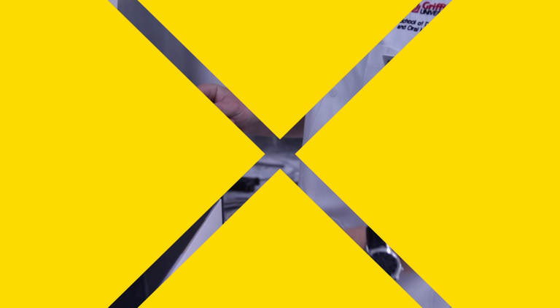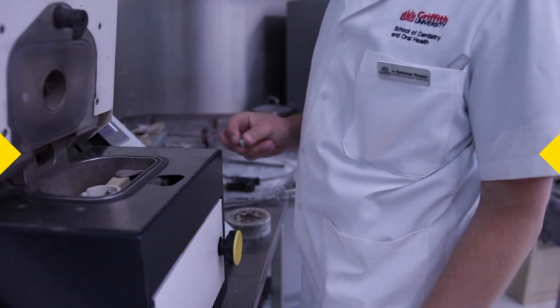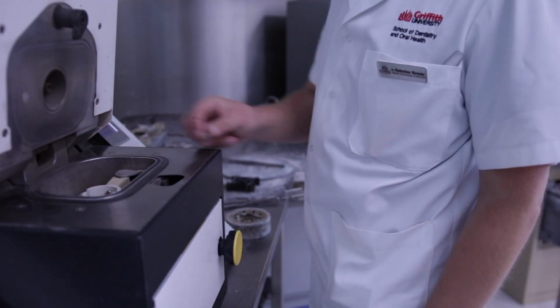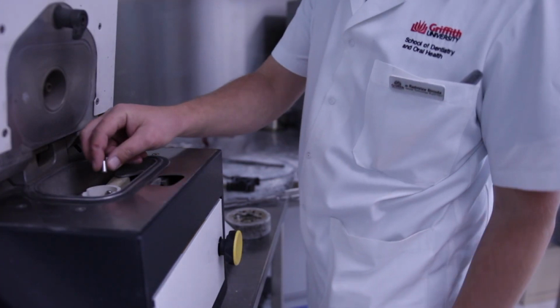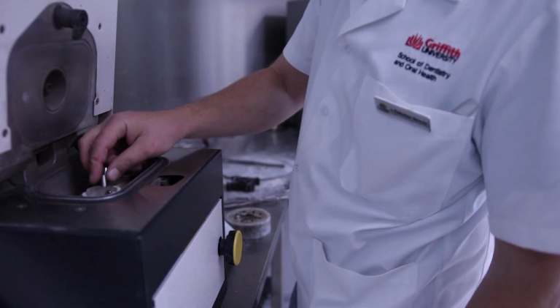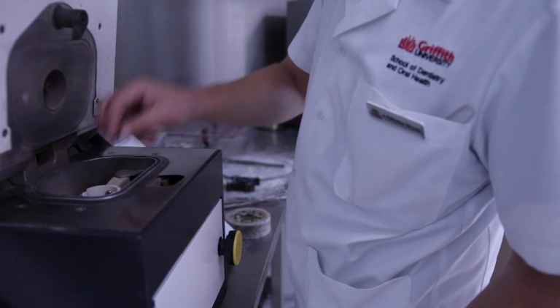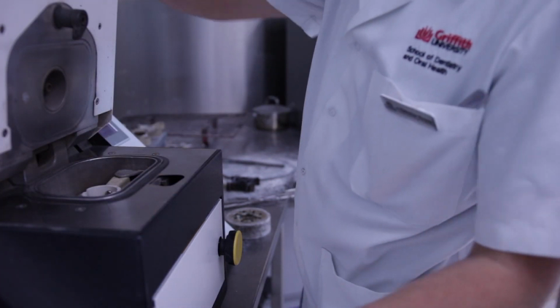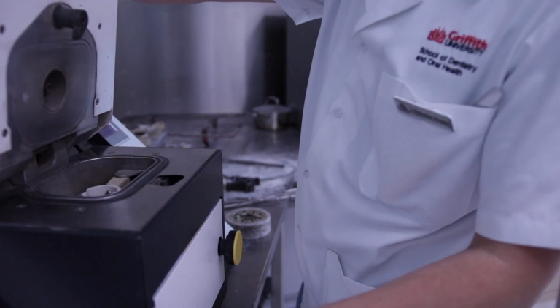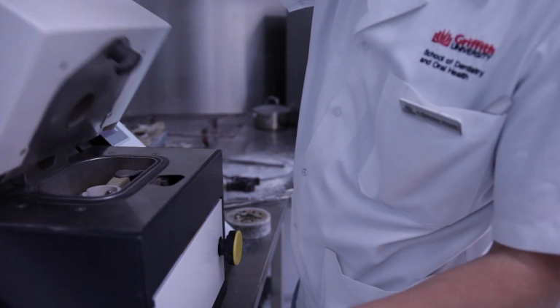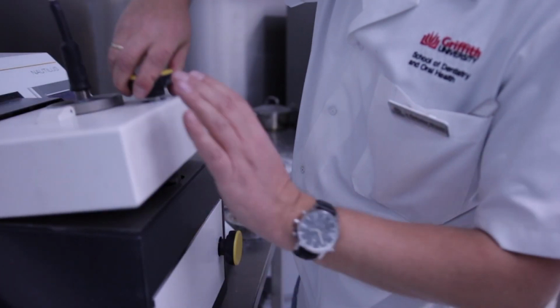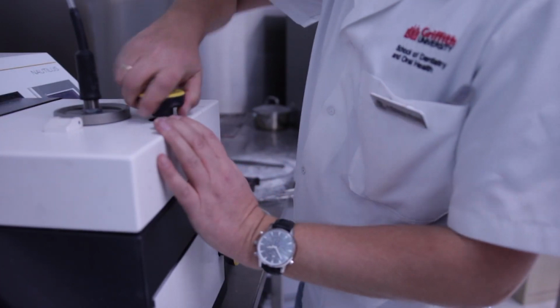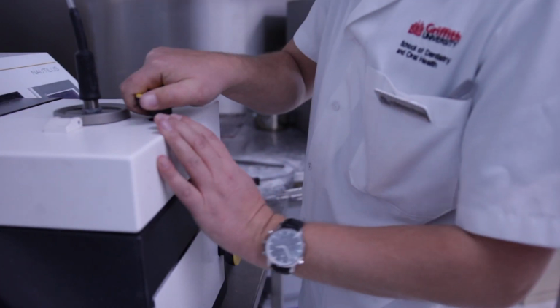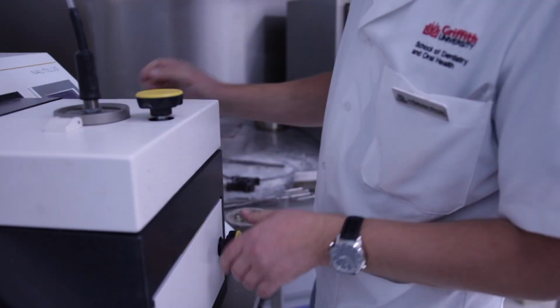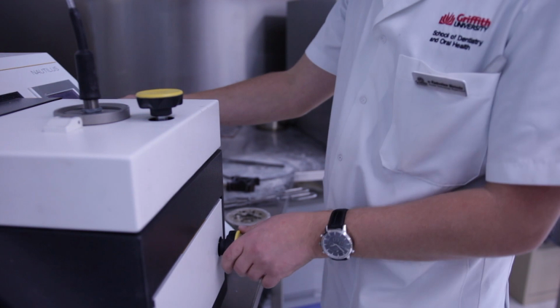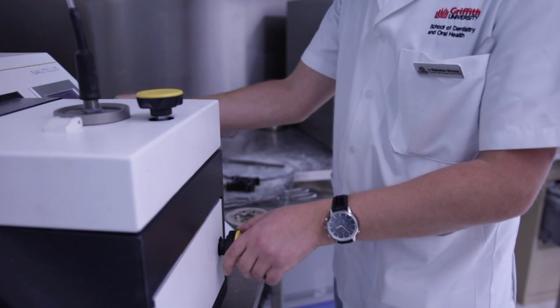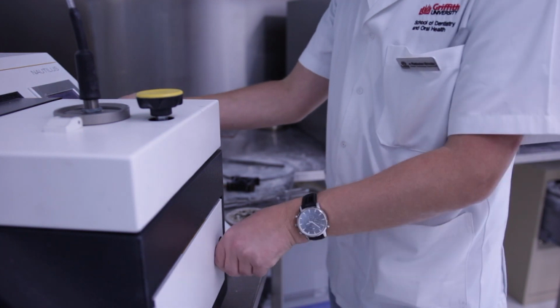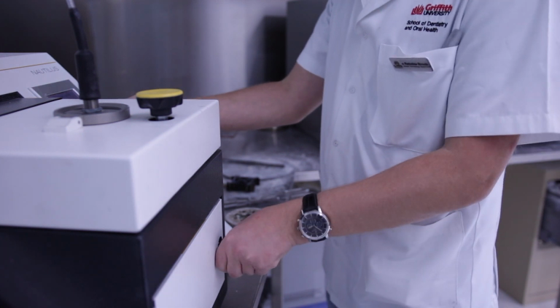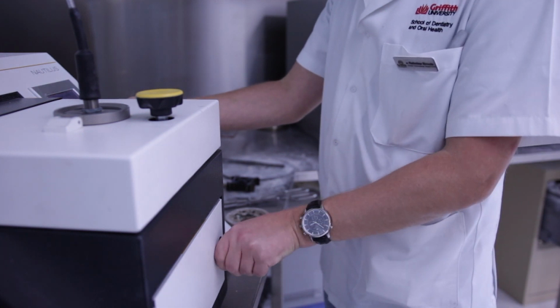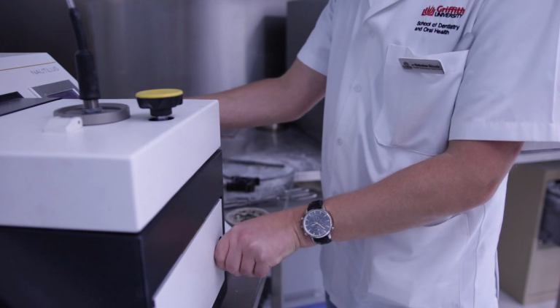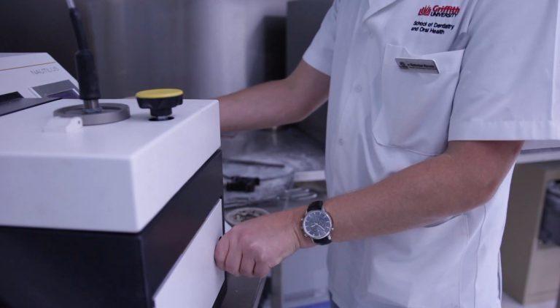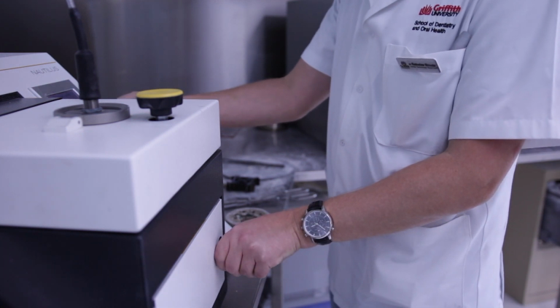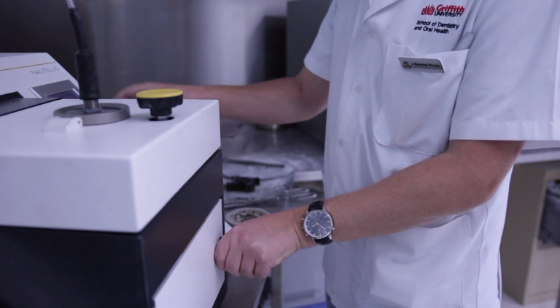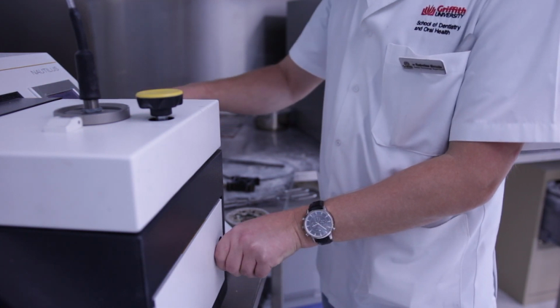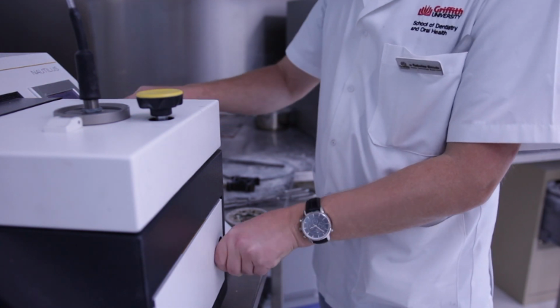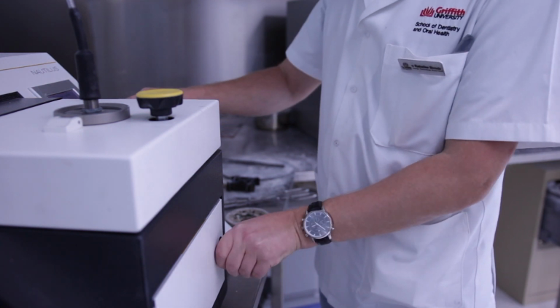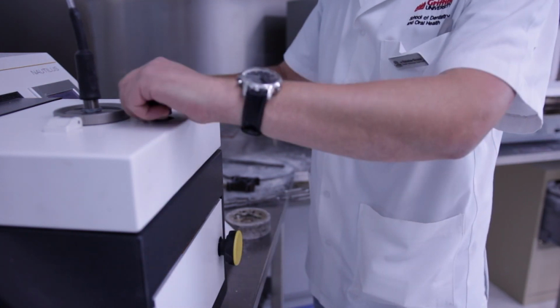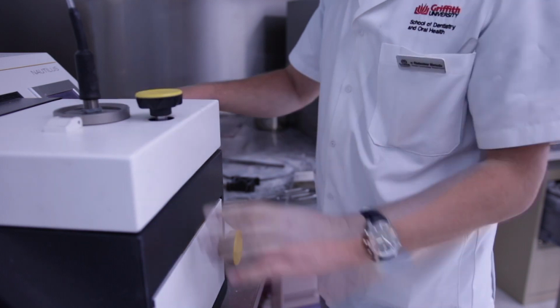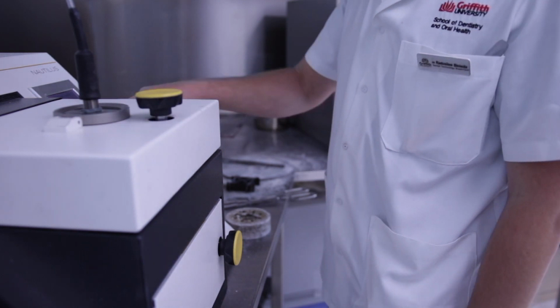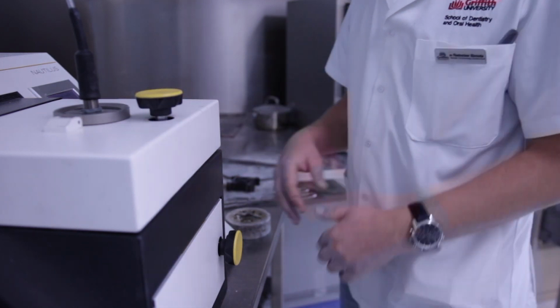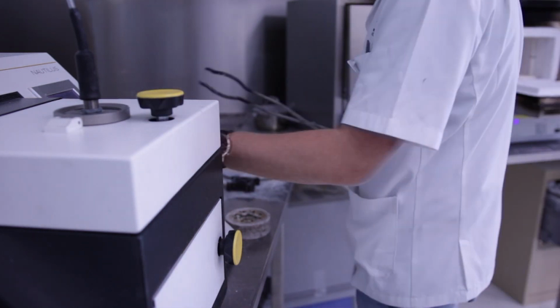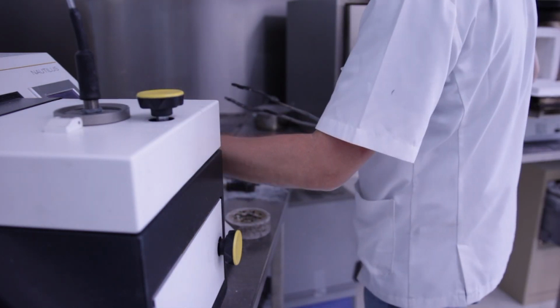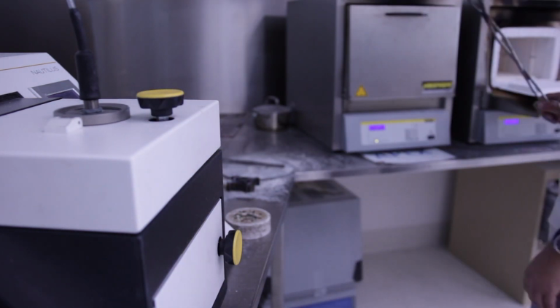Add the alloy into the casting machine. Make sure you have enough metal for your restoration. By knowing the weight of the construction in wax, you can calculate how much metal you need.